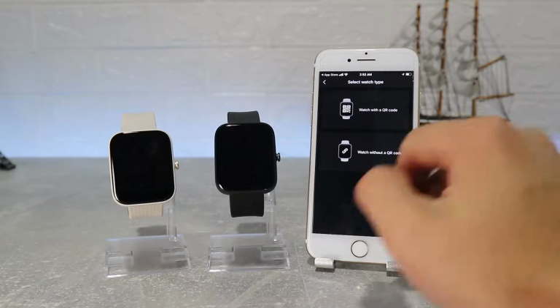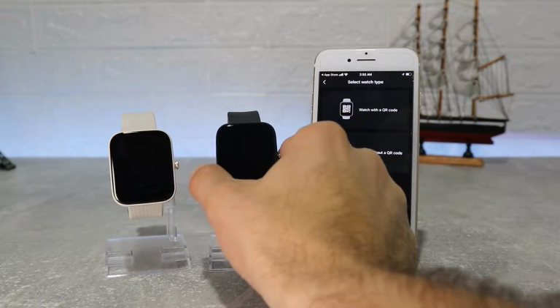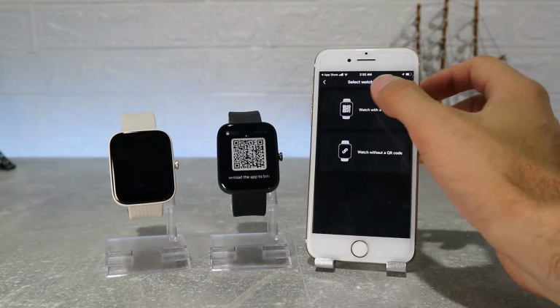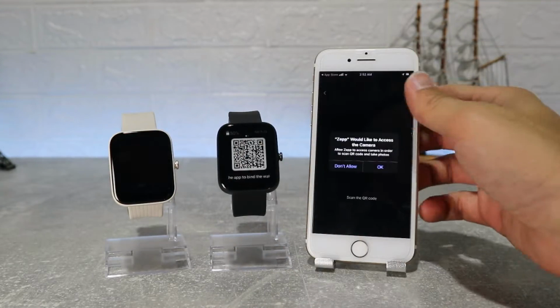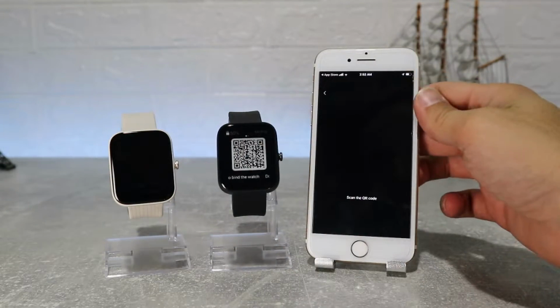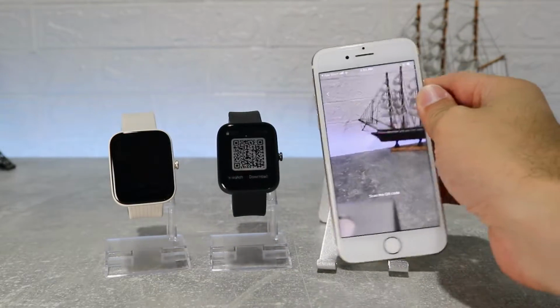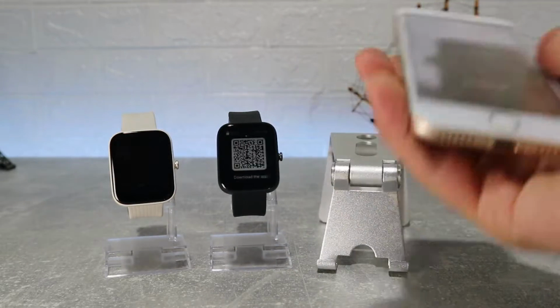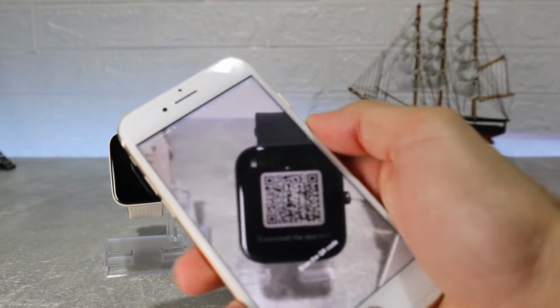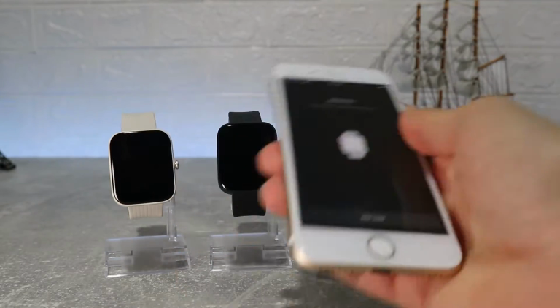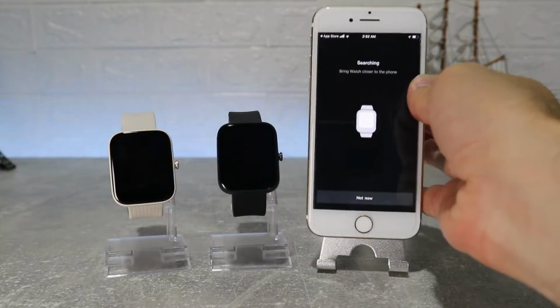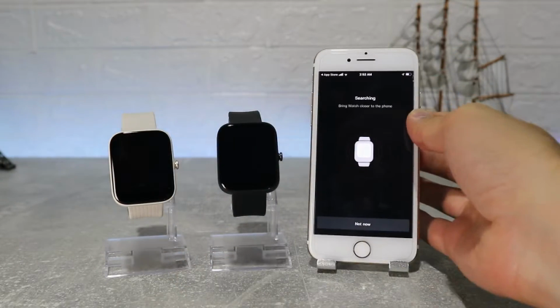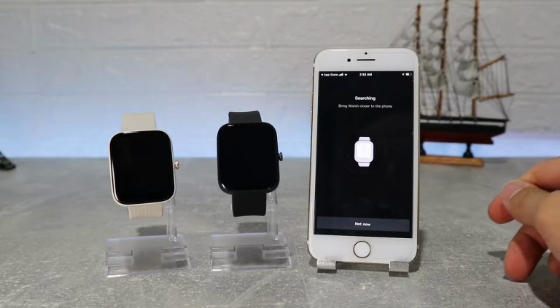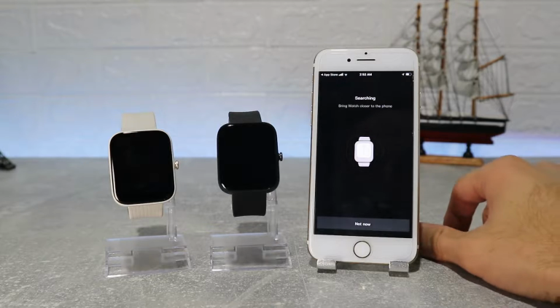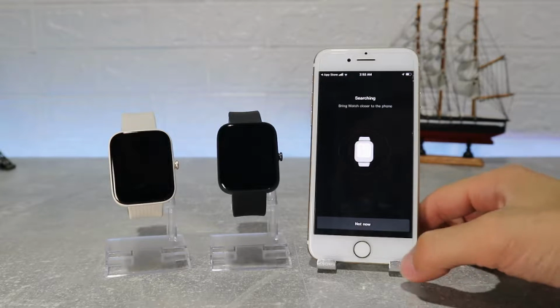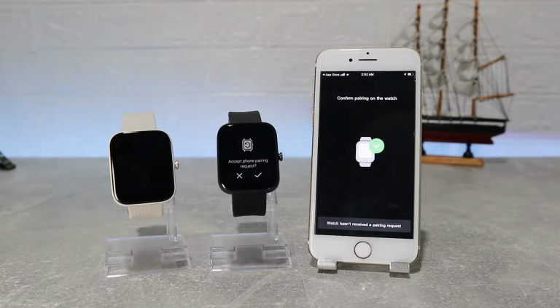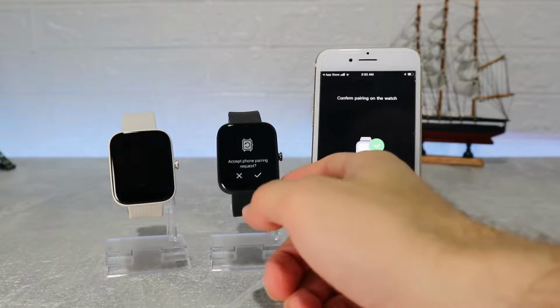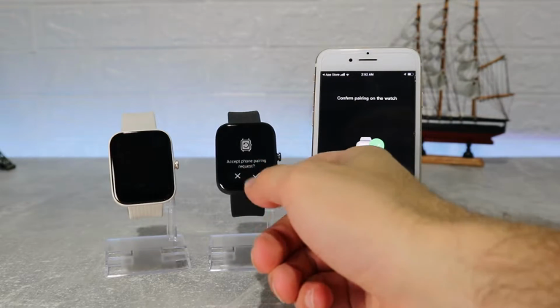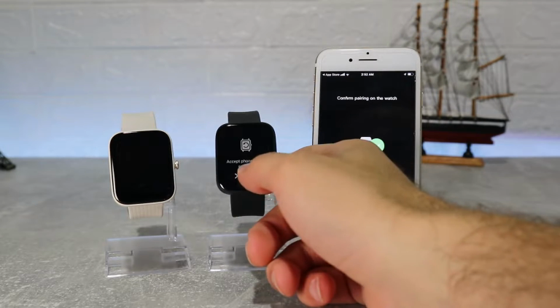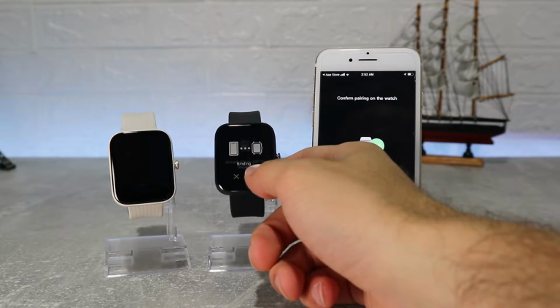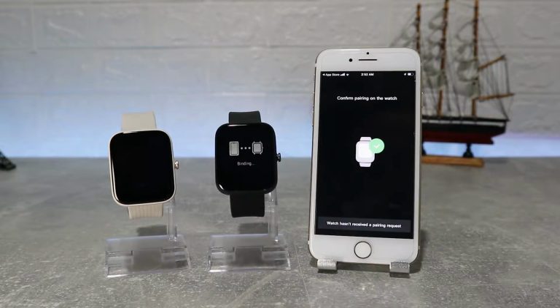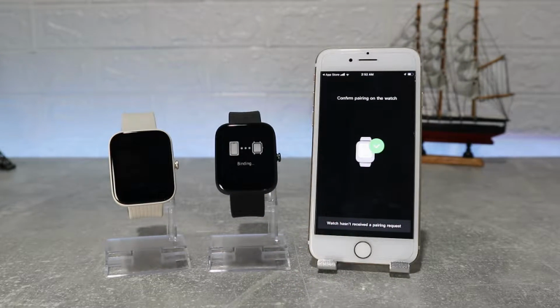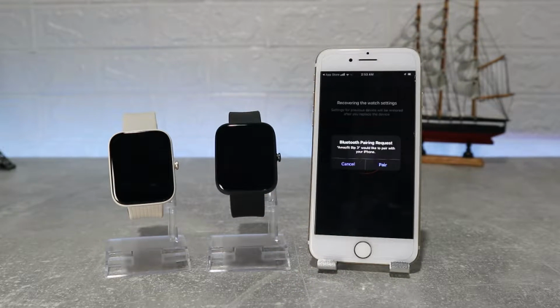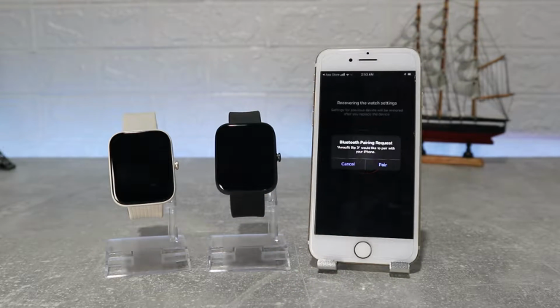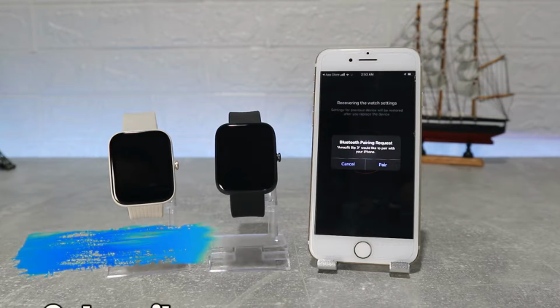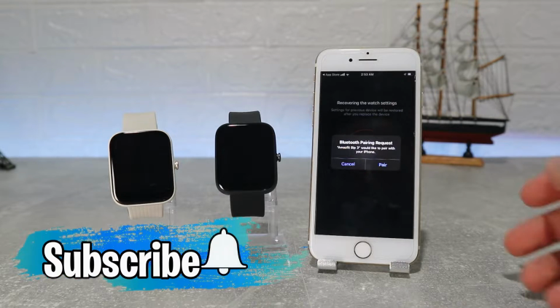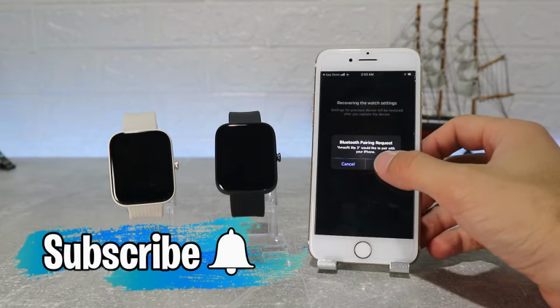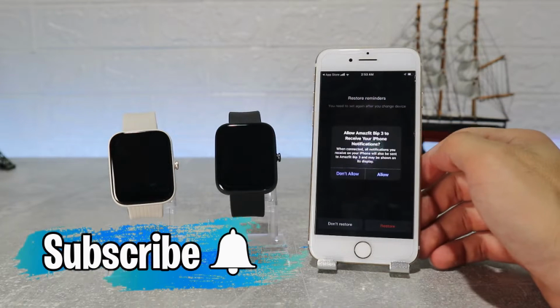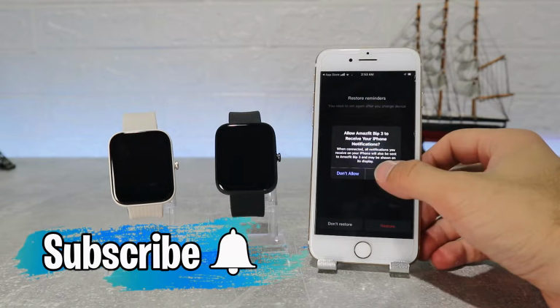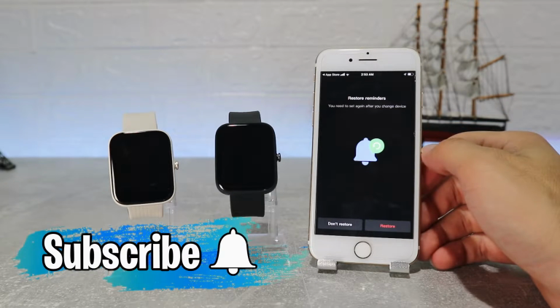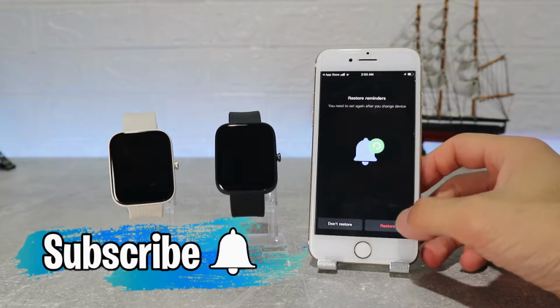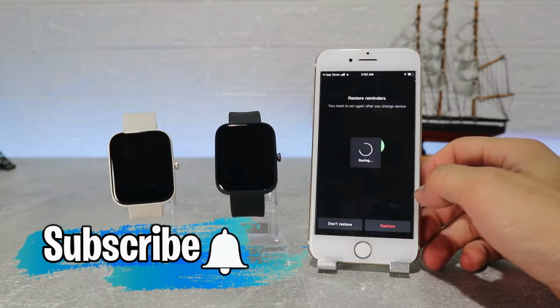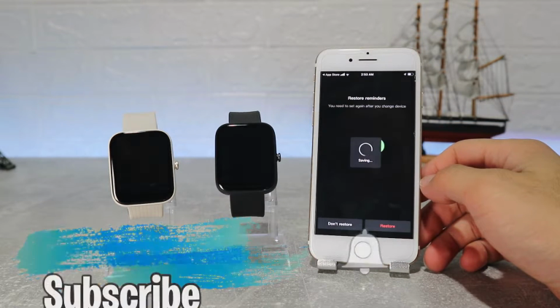Hello everyone and welcome back to New Tech. Today we're going to show you how to connect your new Amazfit BIP3 and BIP3 Pro with the Zepp app on an iOS device. Before we start, don't forget to like, share and subscribe.